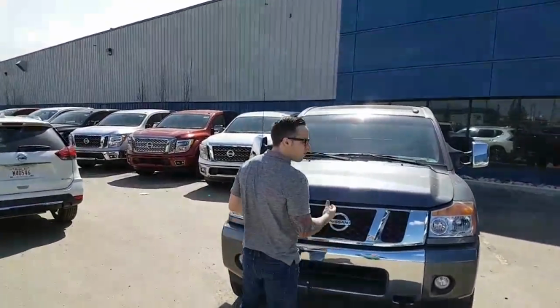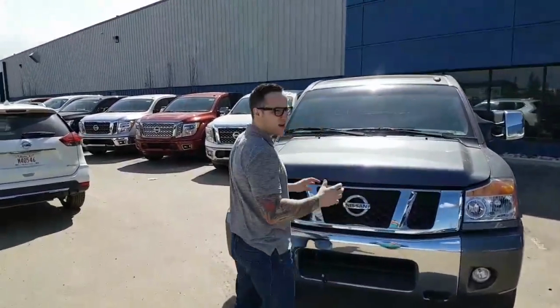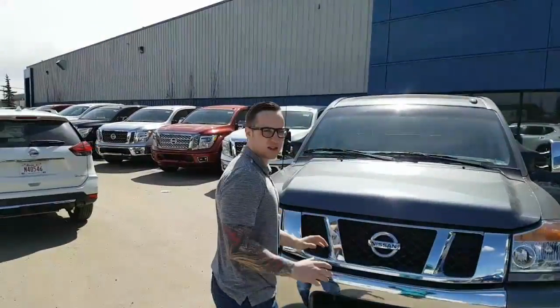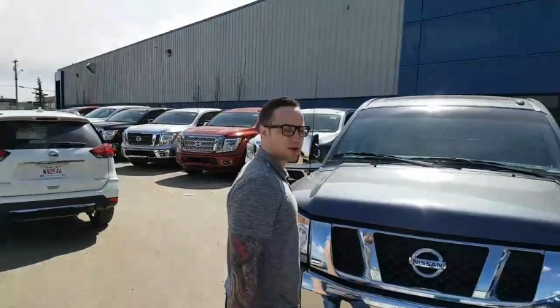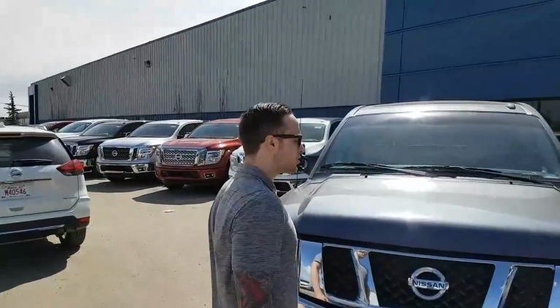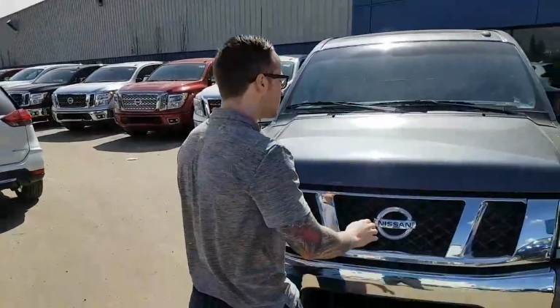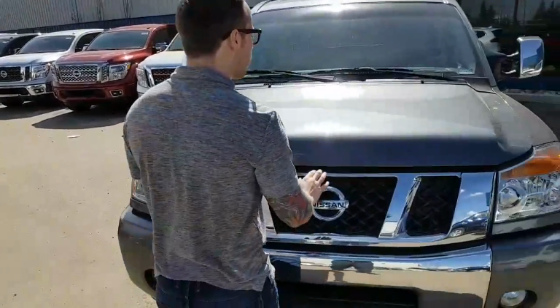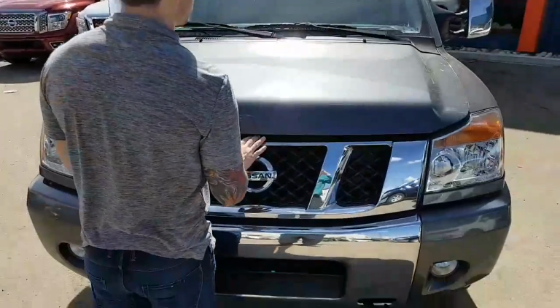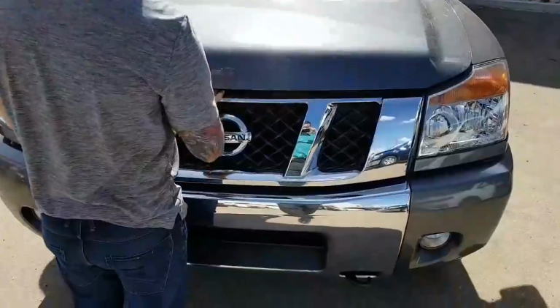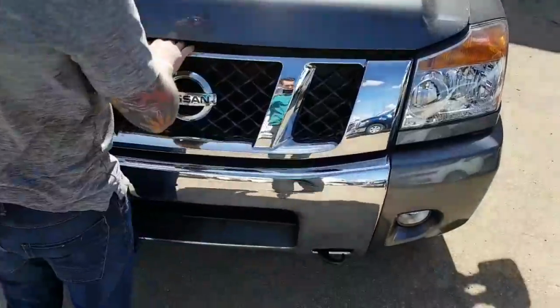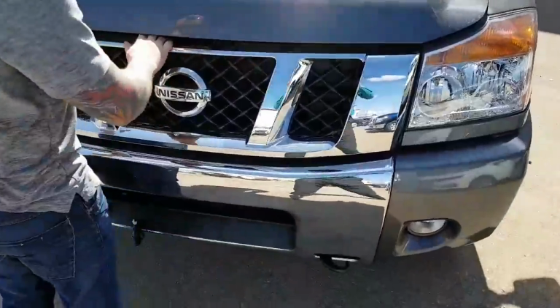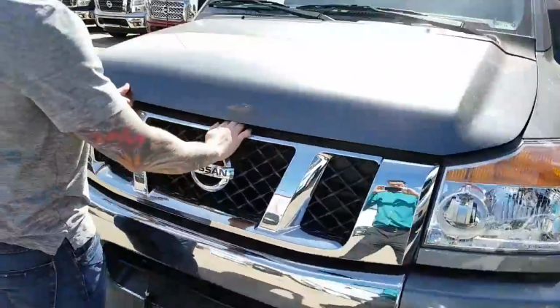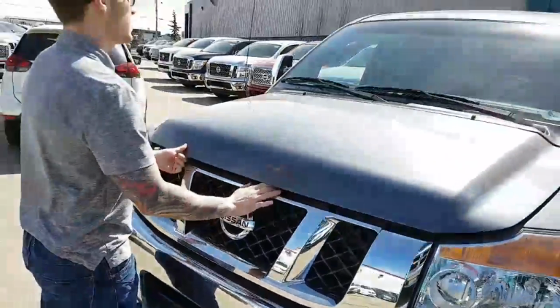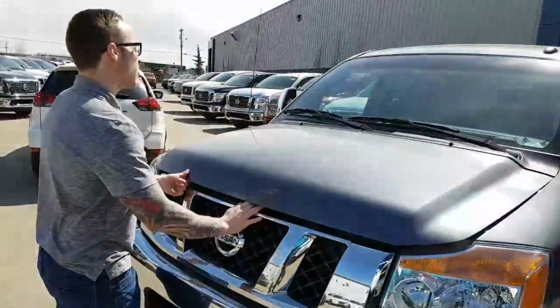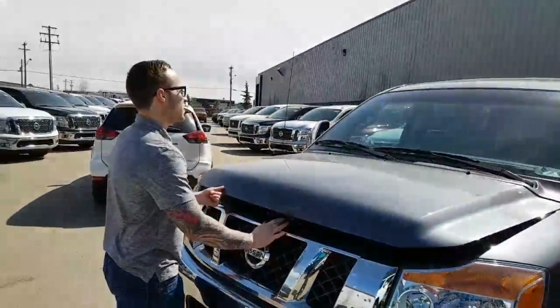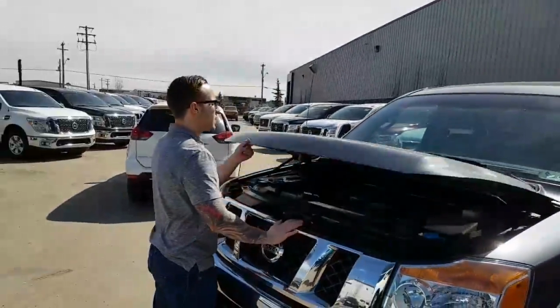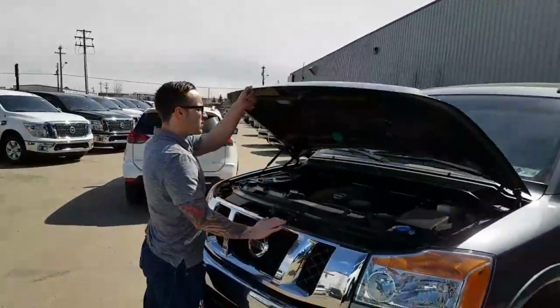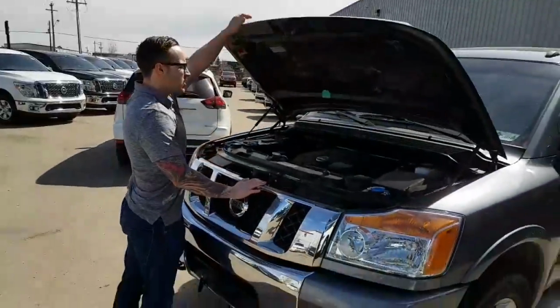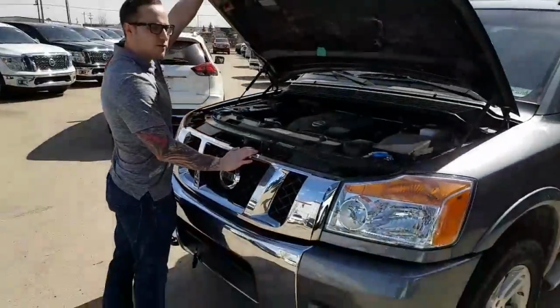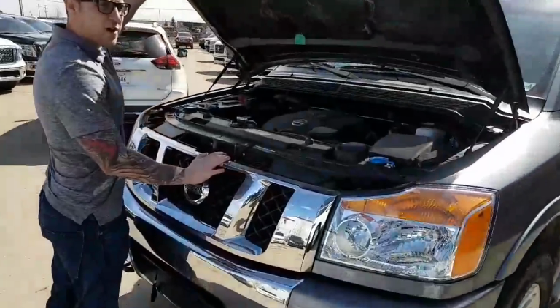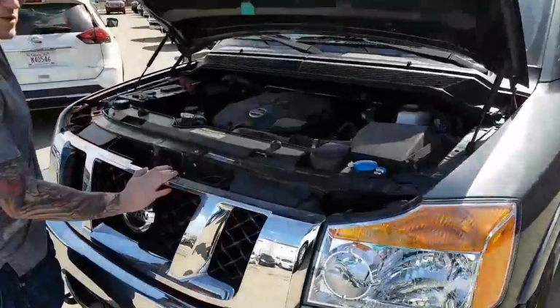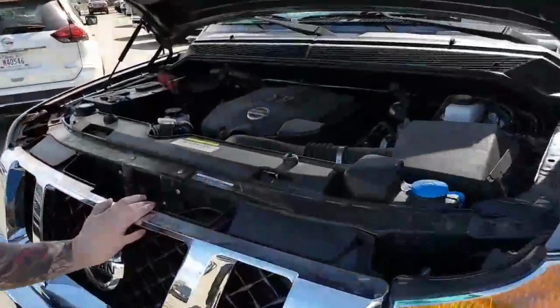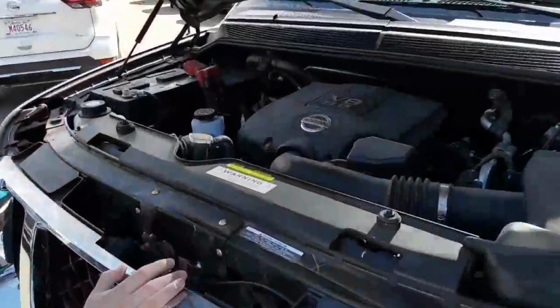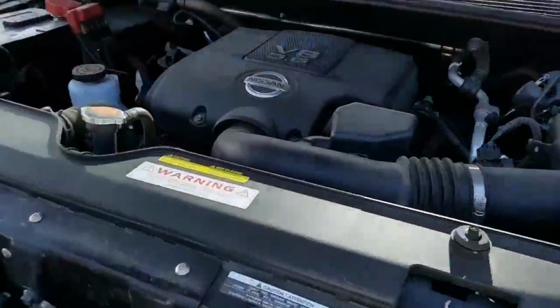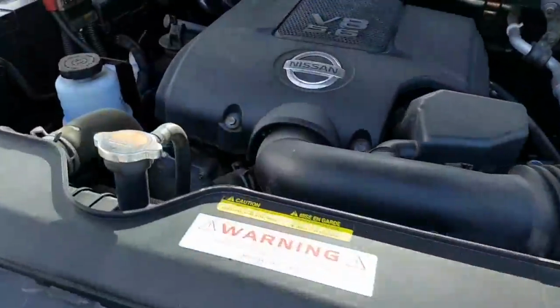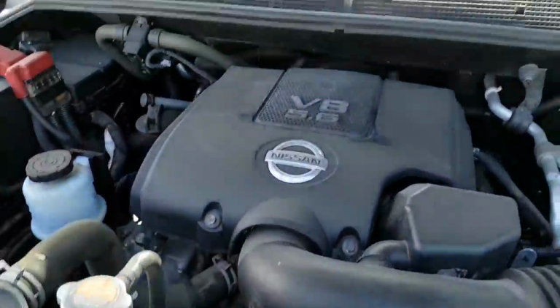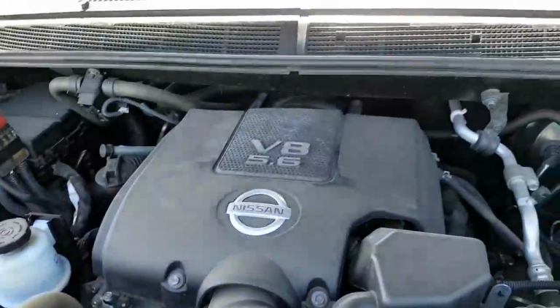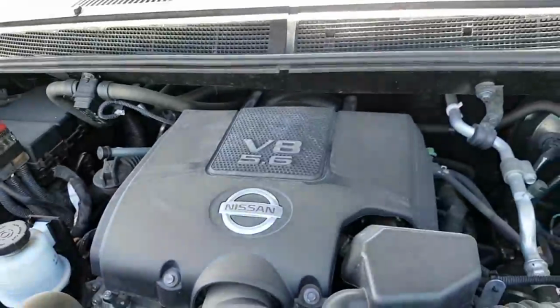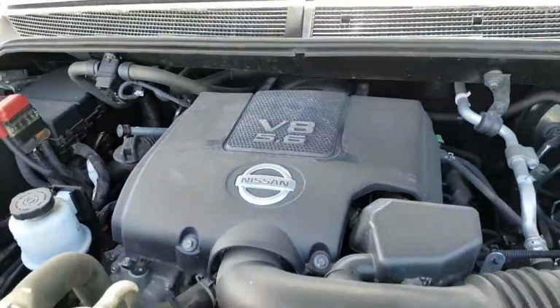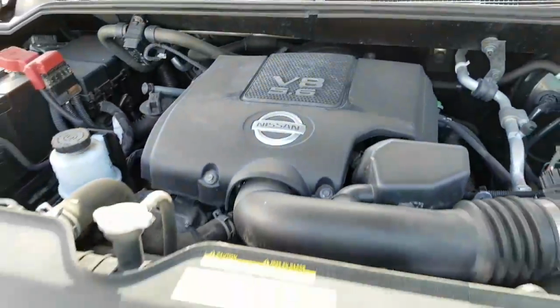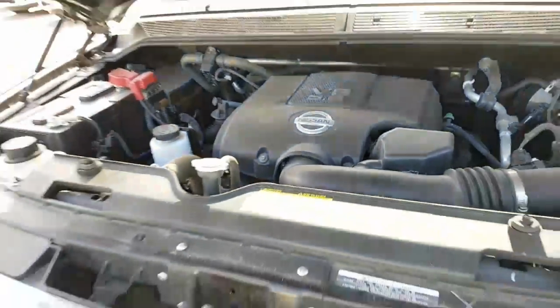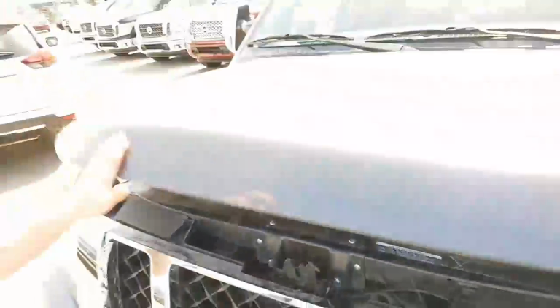Well here it is. Pictures just don't do justice nowadays. Just popping the engine bay here — you will have your 5.6L V8. All your service labels are labeled for easy maintenance.